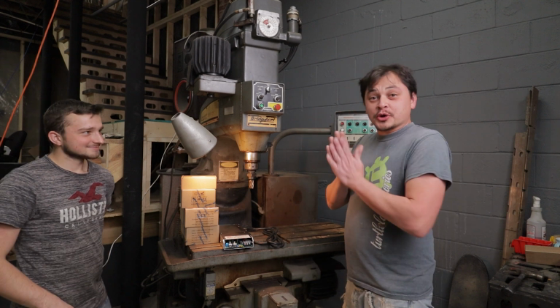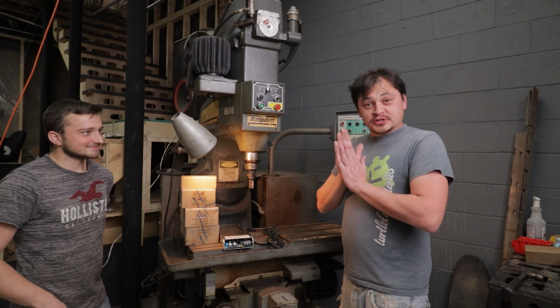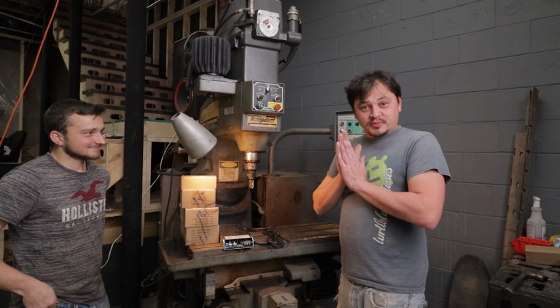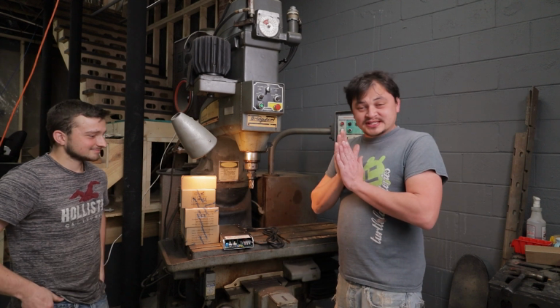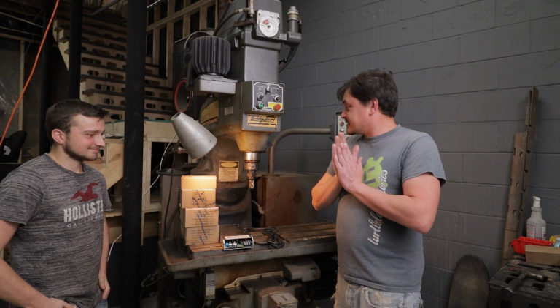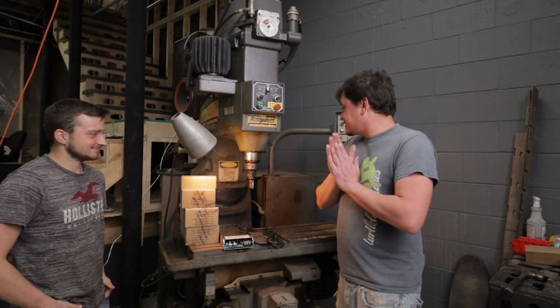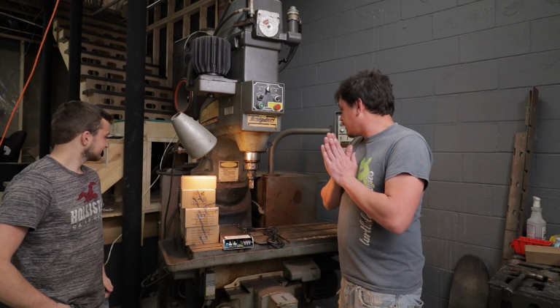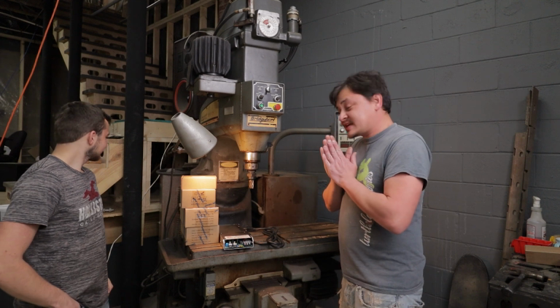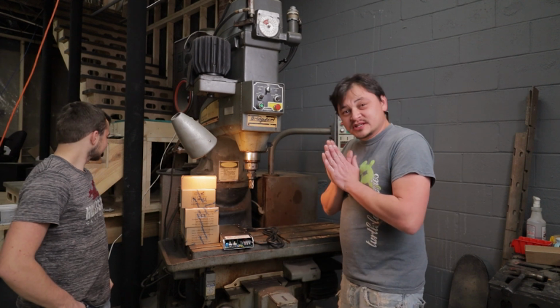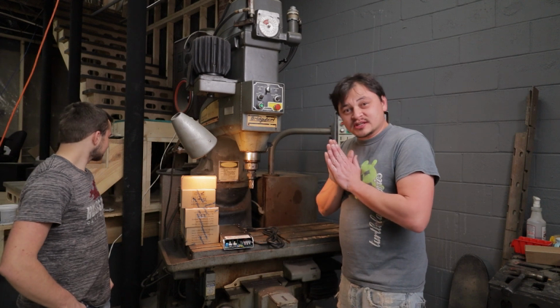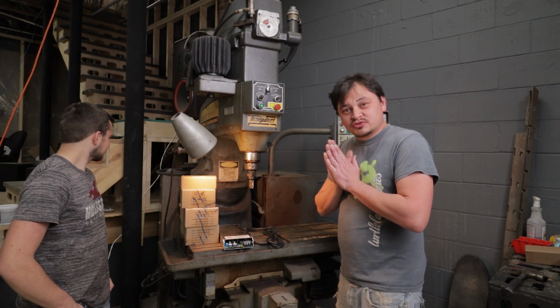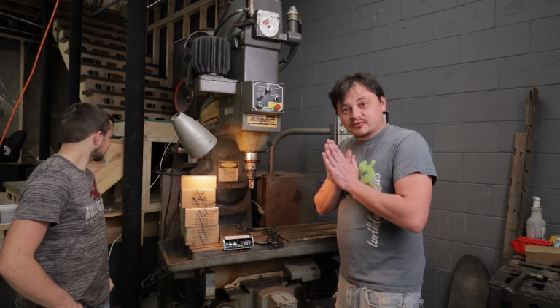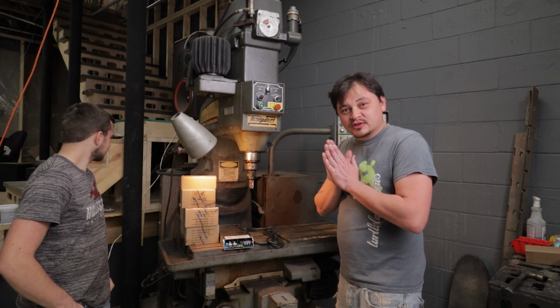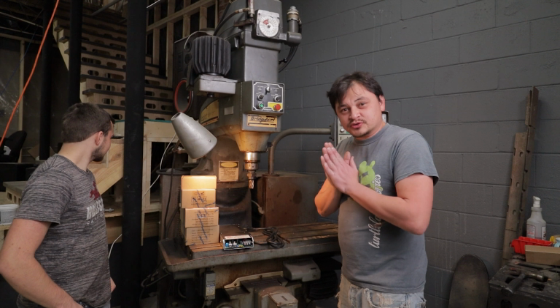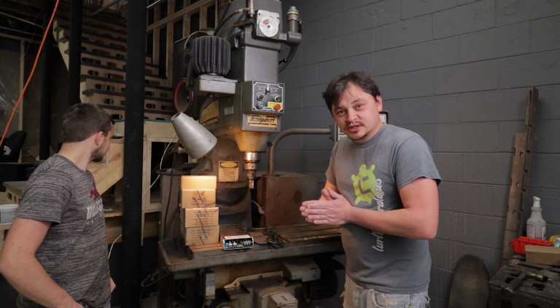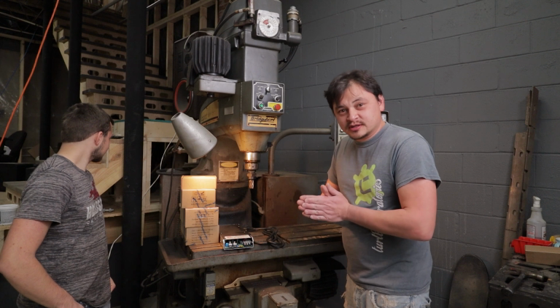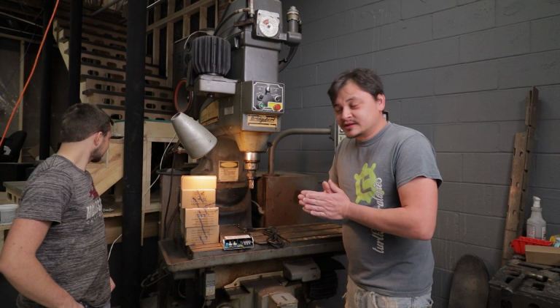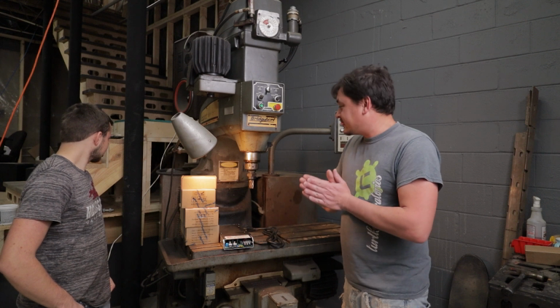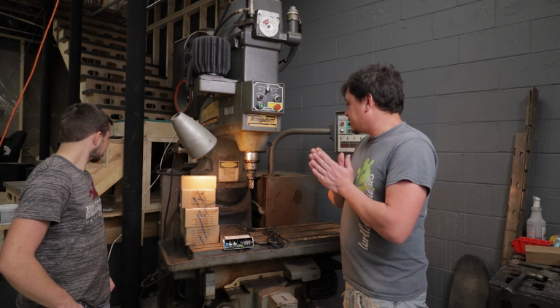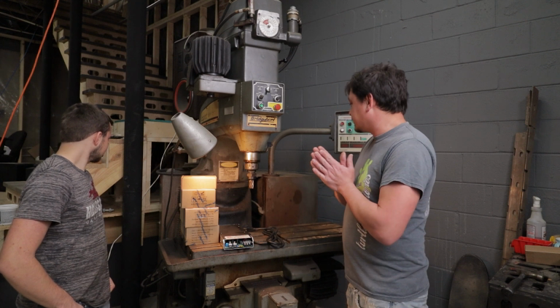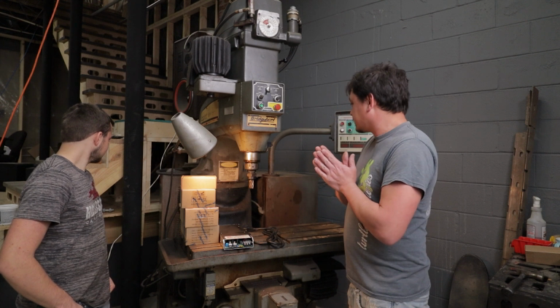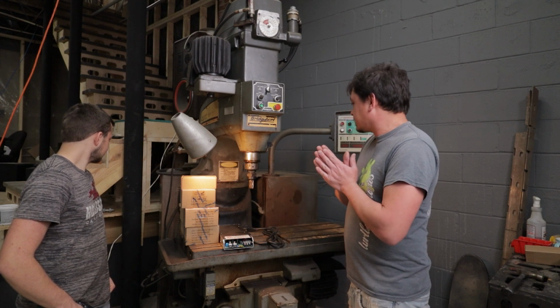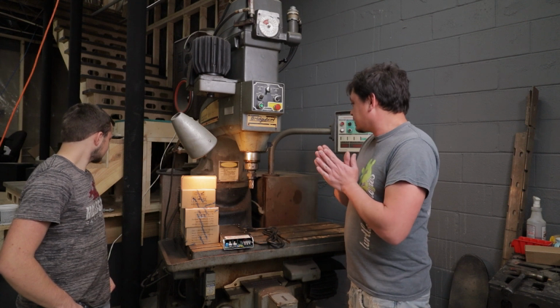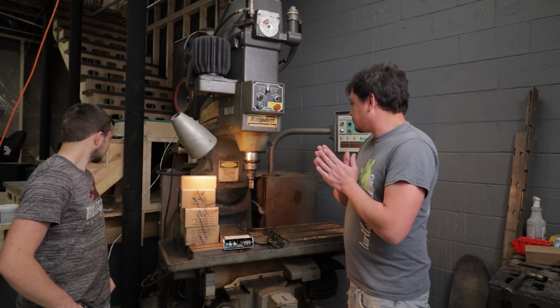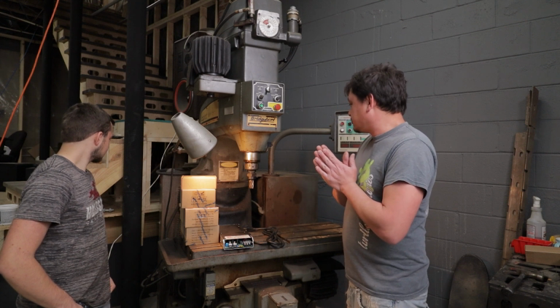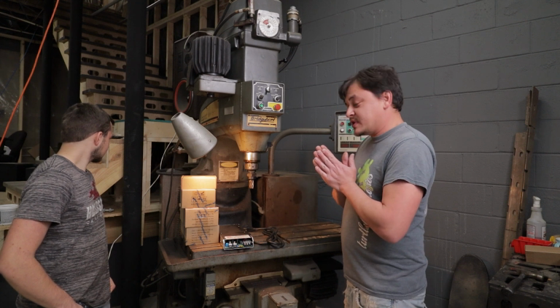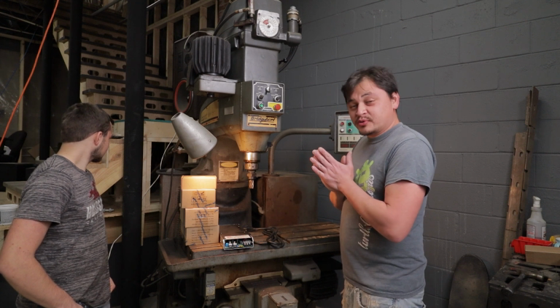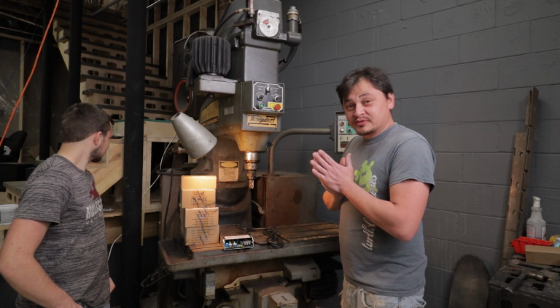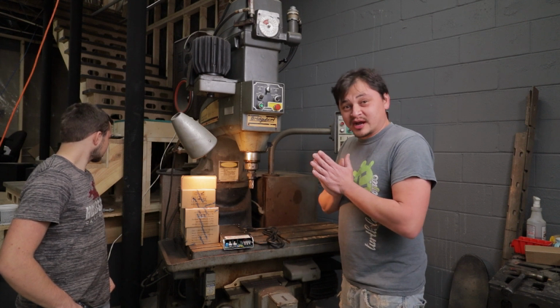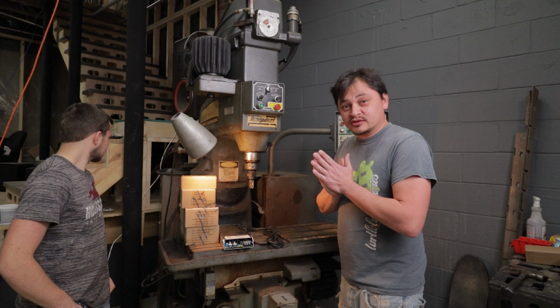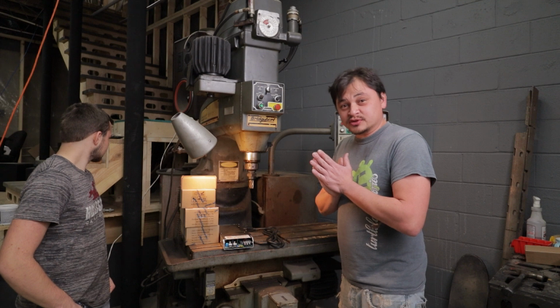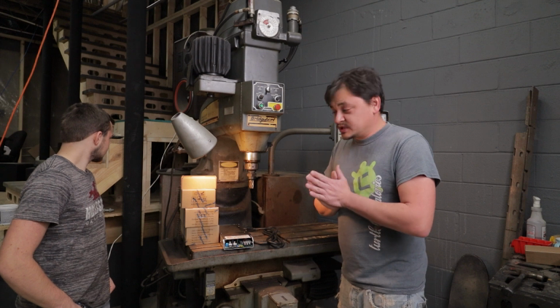So first order of business: tear off these cabinets and strip them of everything we don't need, and then put everything back in there that we do need, including the new stuff.